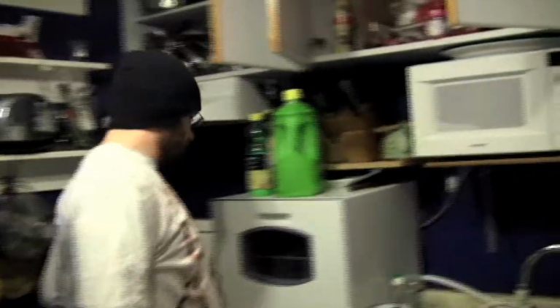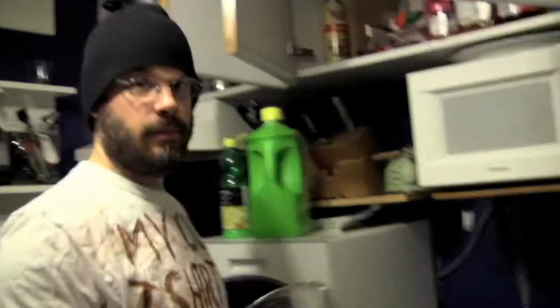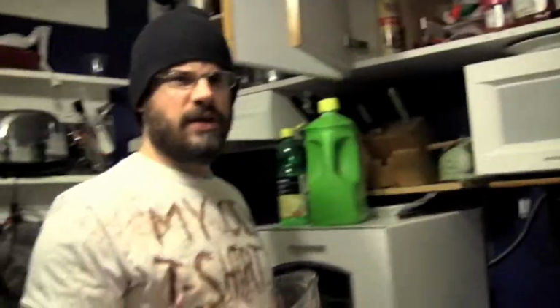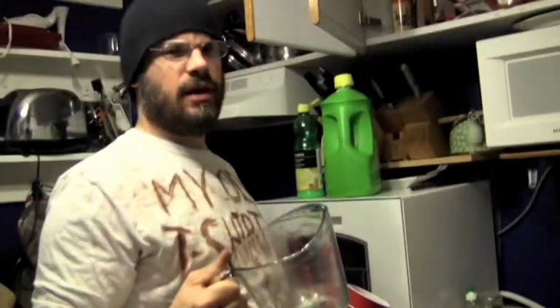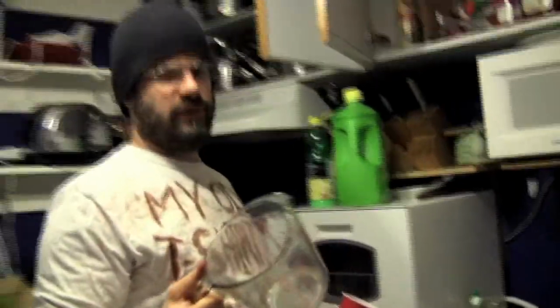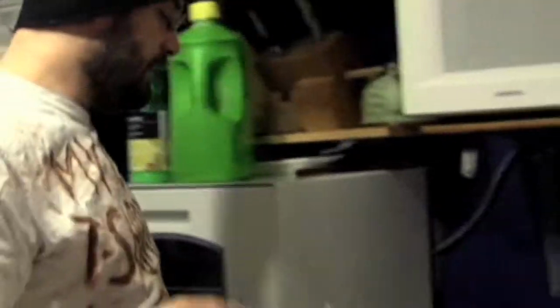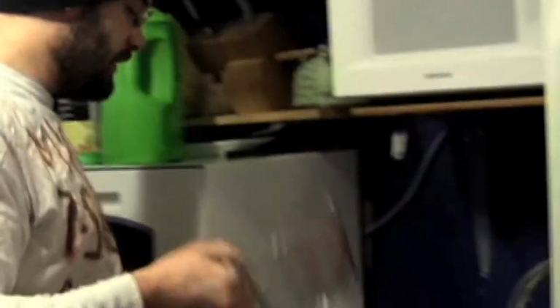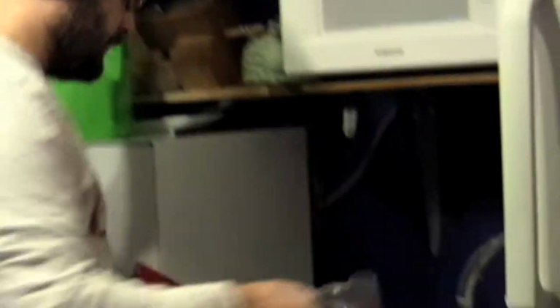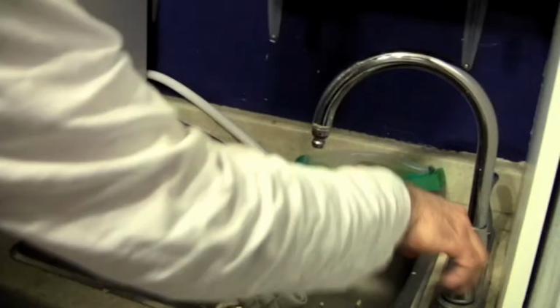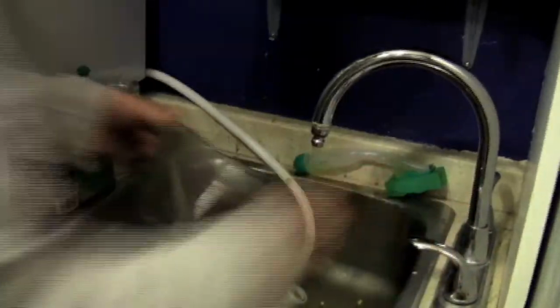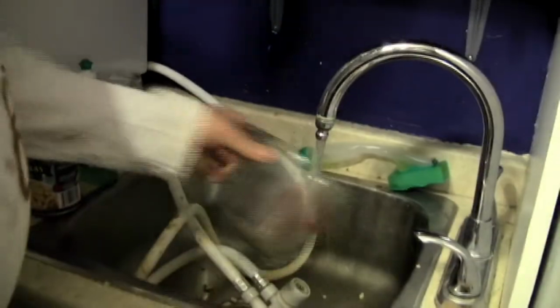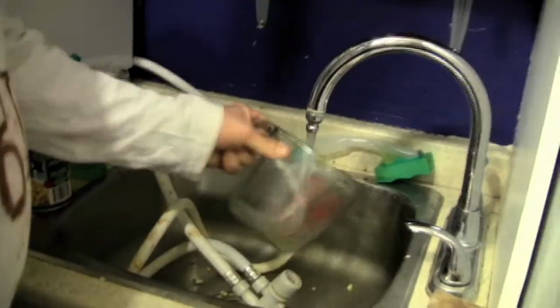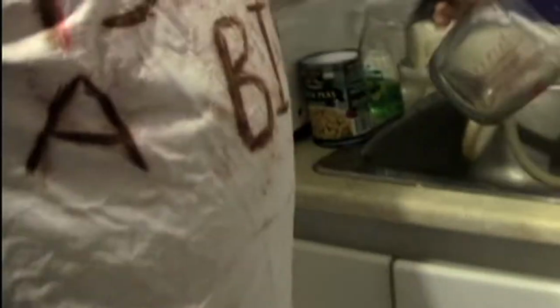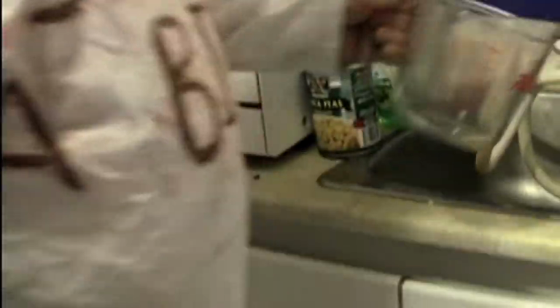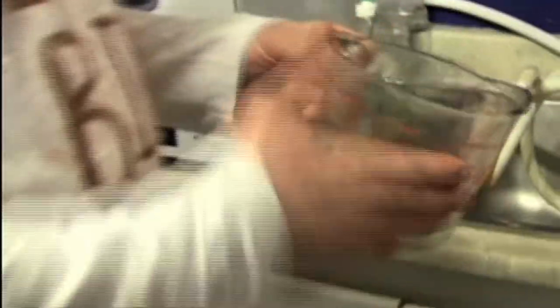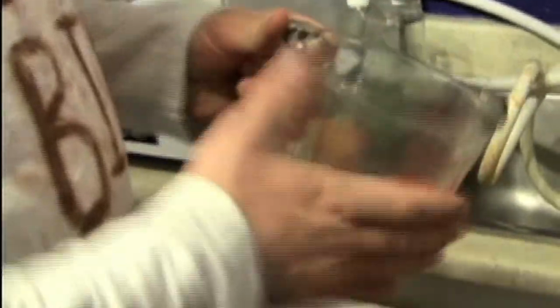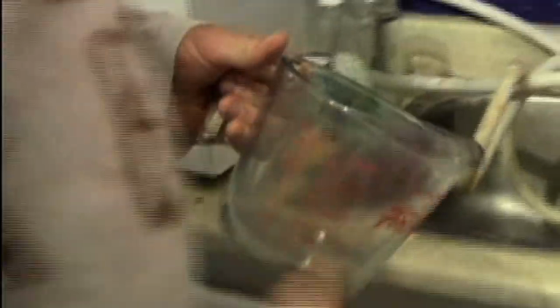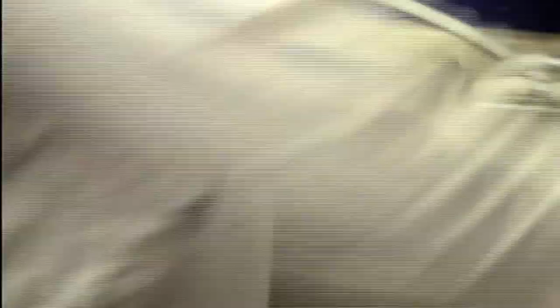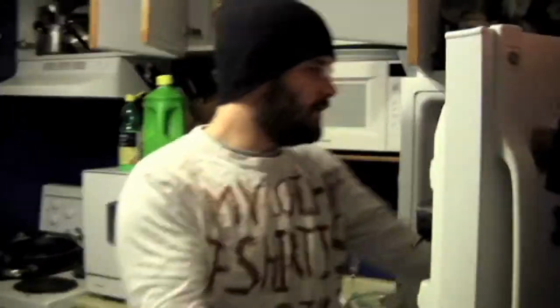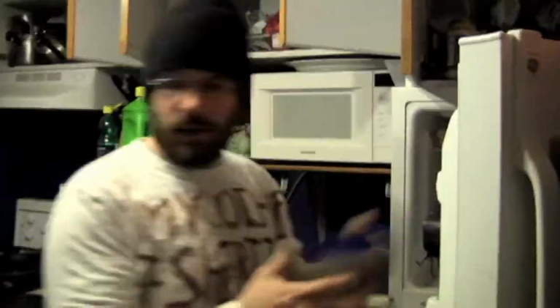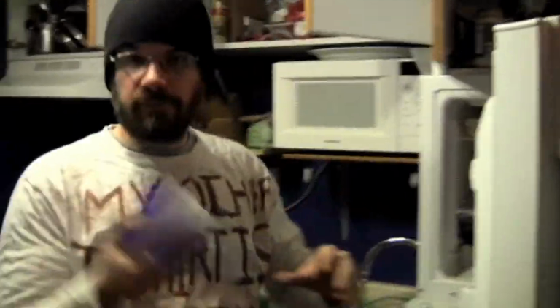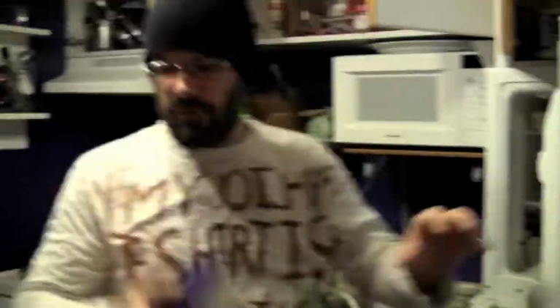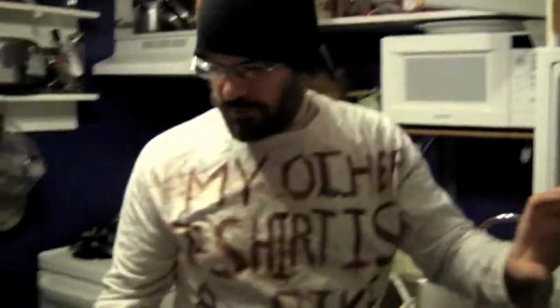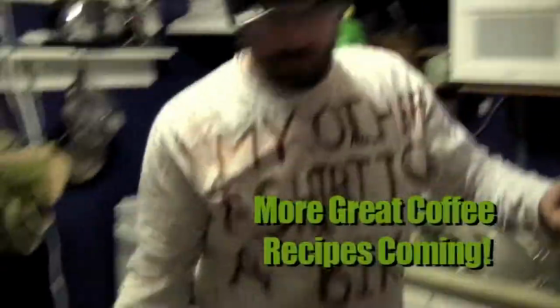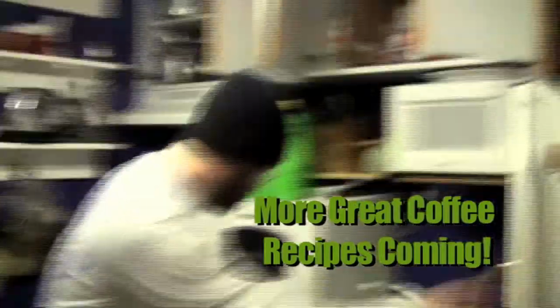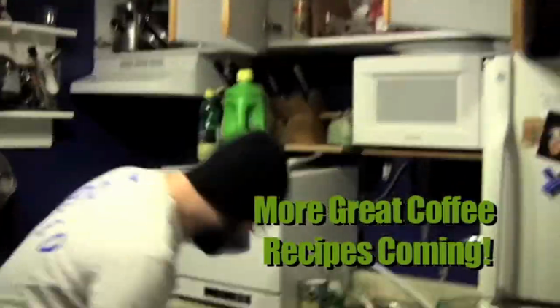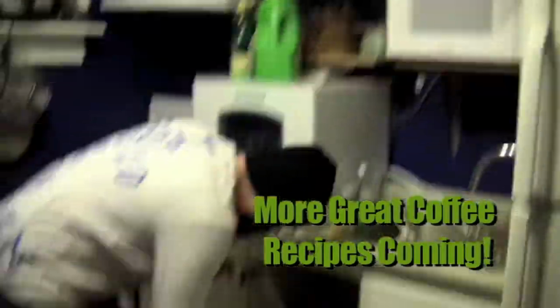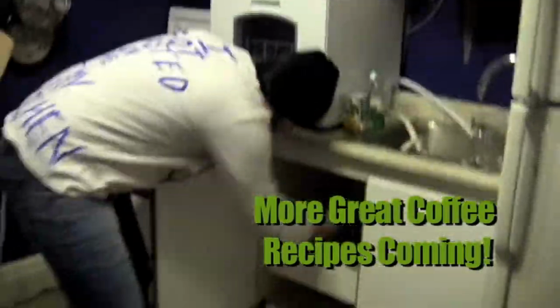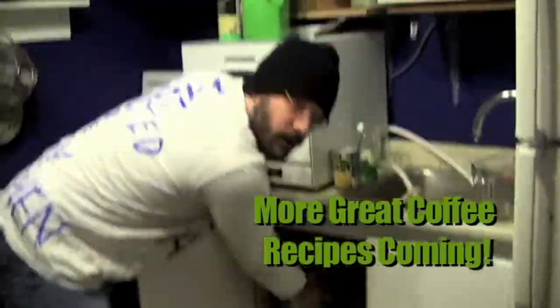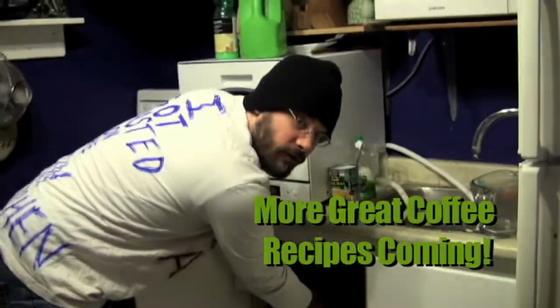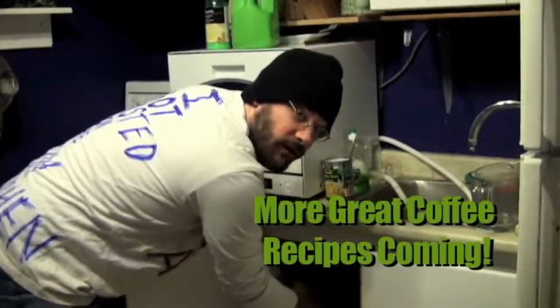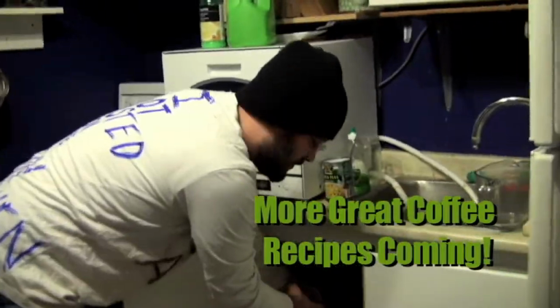First, the big mixing cups — endlessly useful. This was clean, so that's okay. Keep the coffee fresh in the freezer. You'll need plastic cups; there are various options.